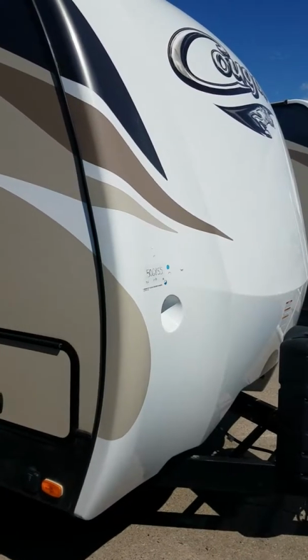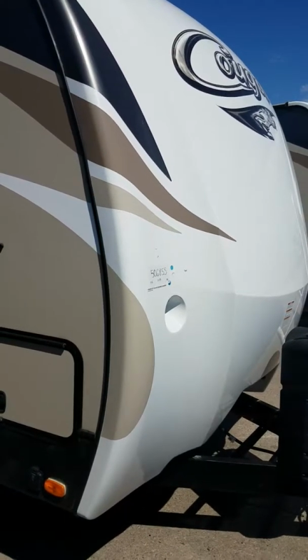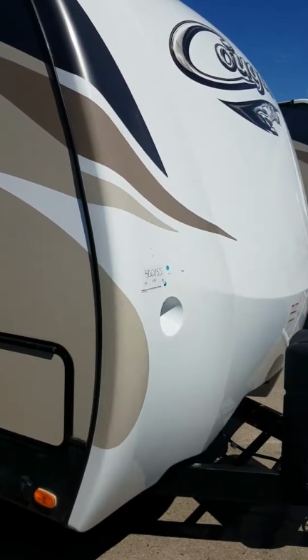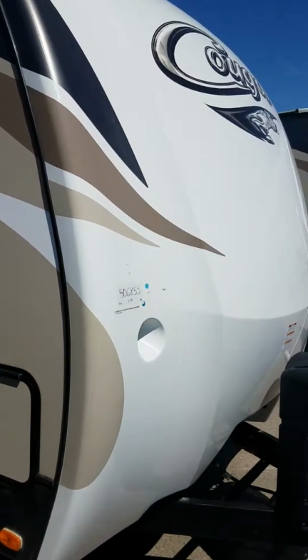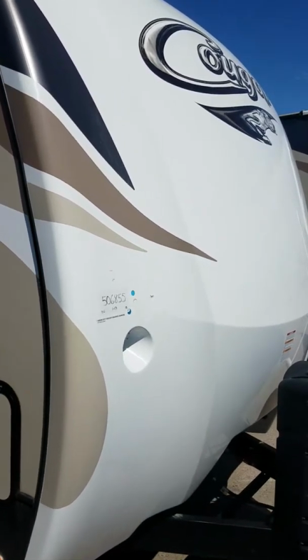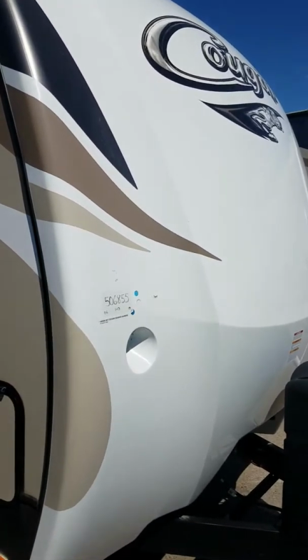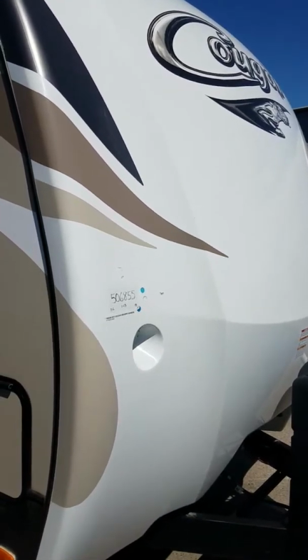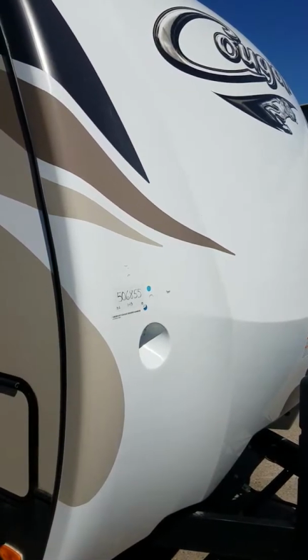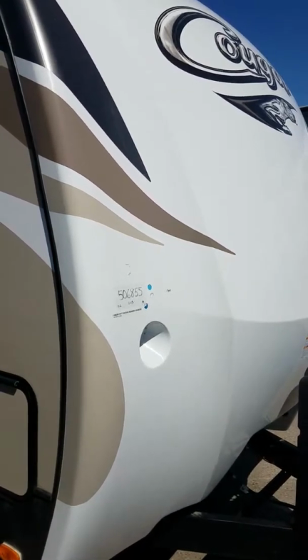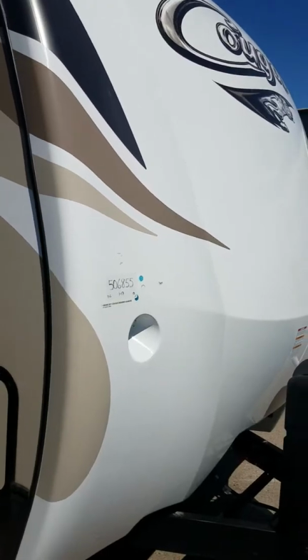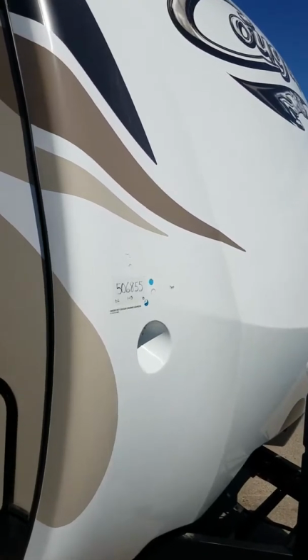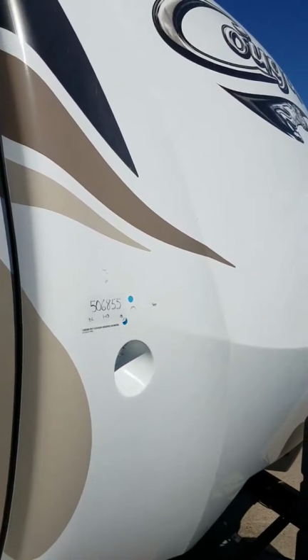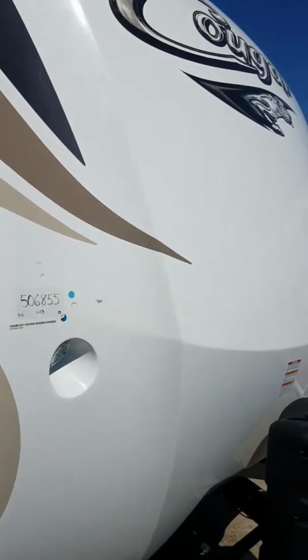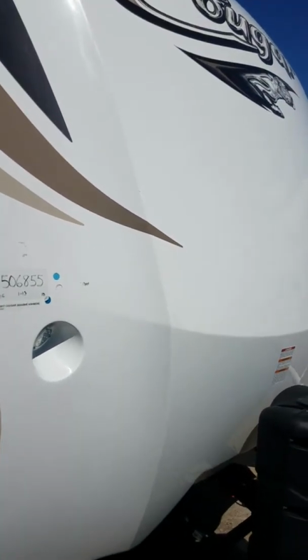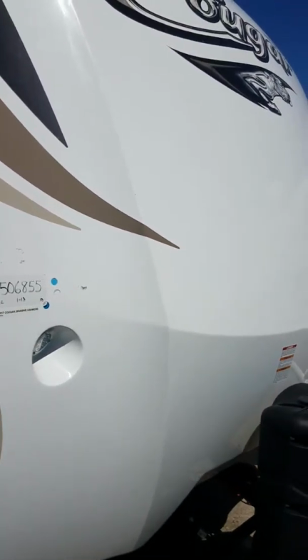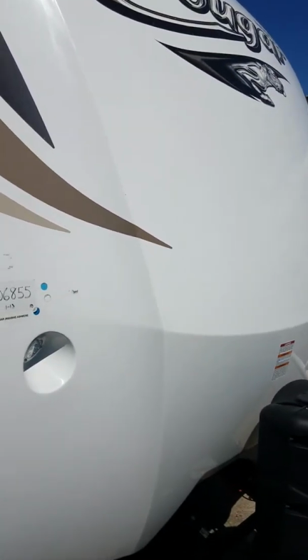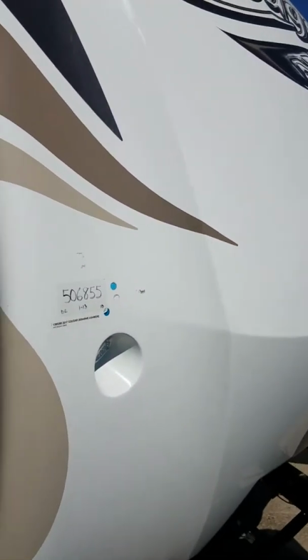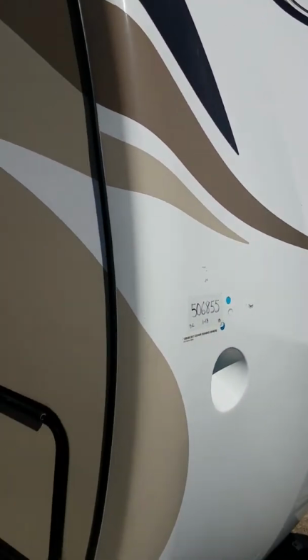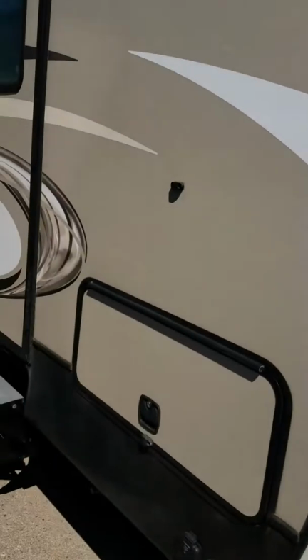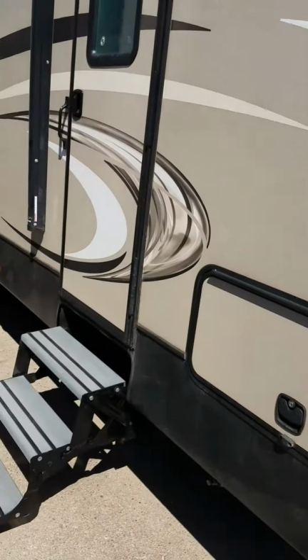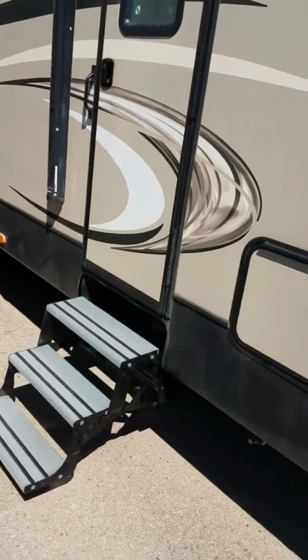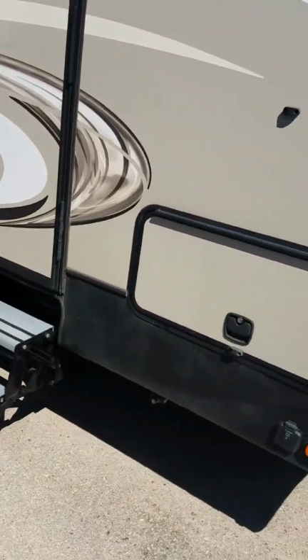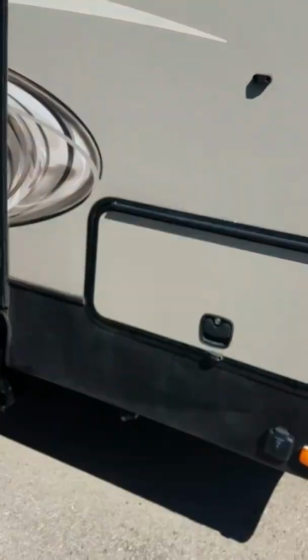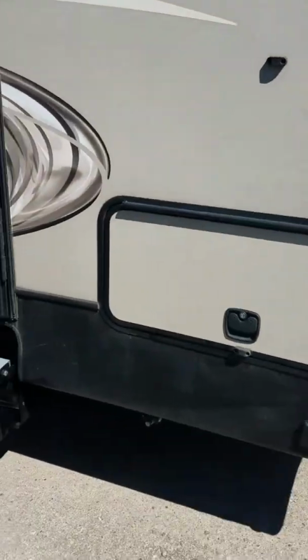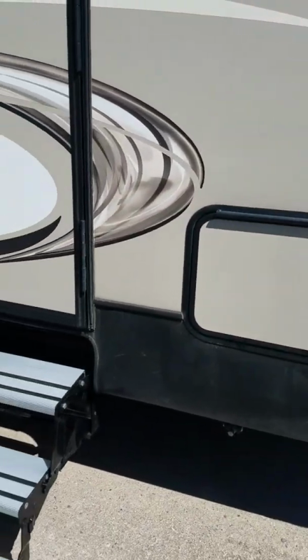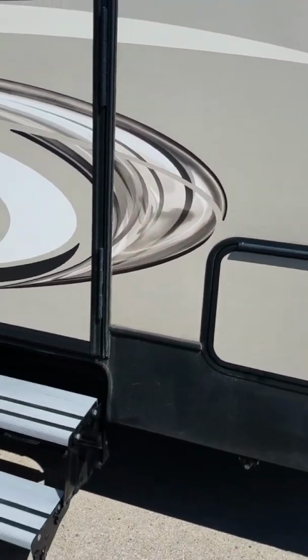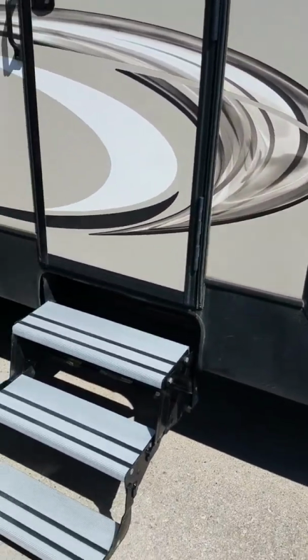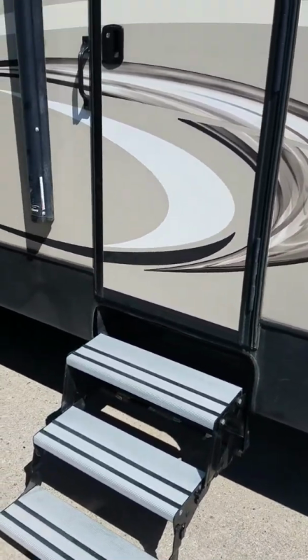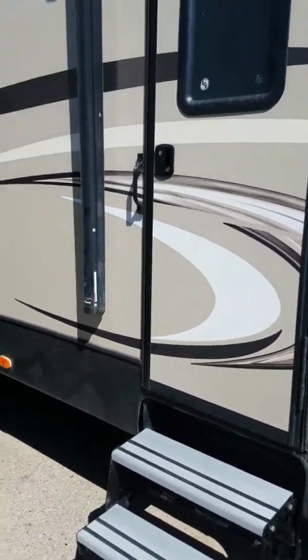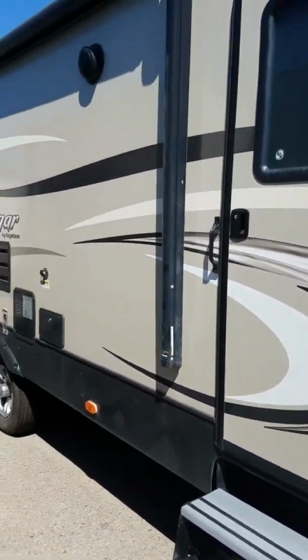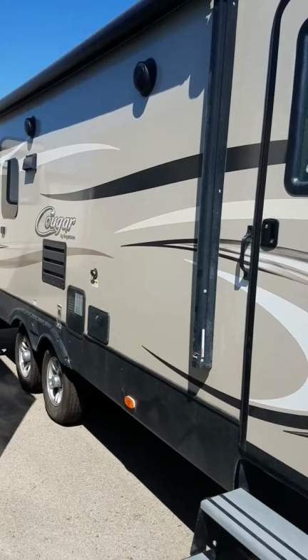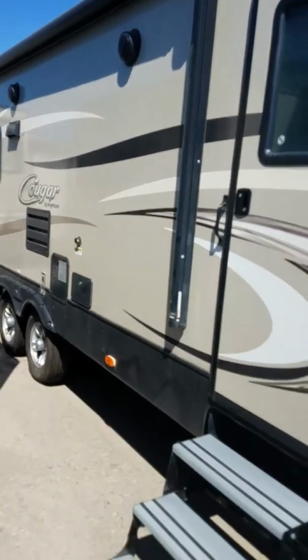Hey guys, we're standing here at a 2017 26 SAB Keystone Cougar. I wanted to take you around the outside of this coach before we go inside, just to explain a little bit on what we have going.